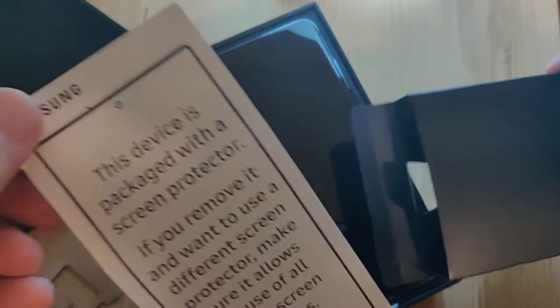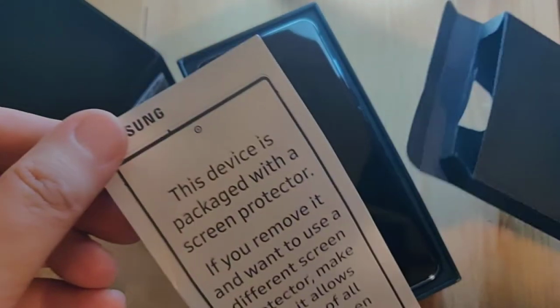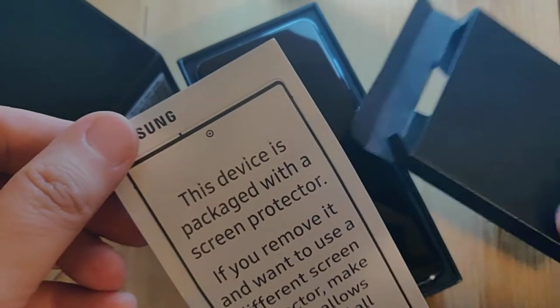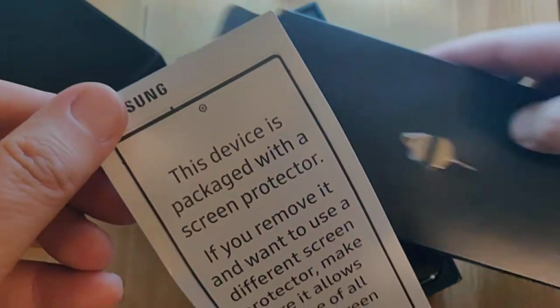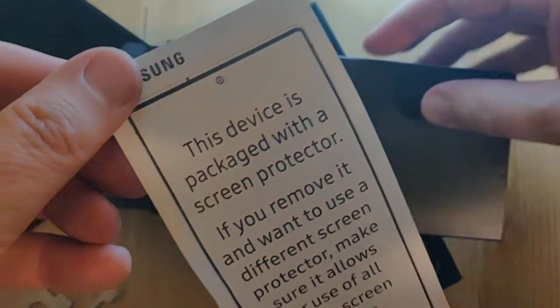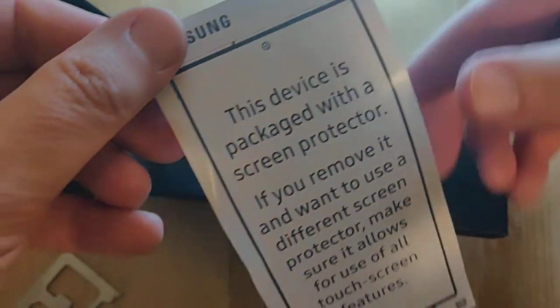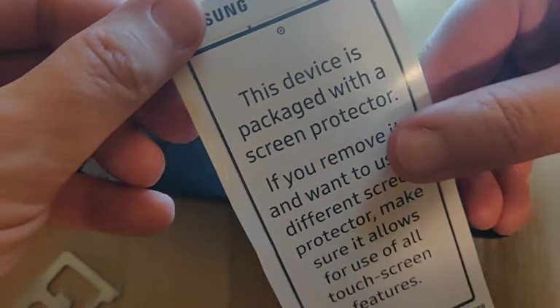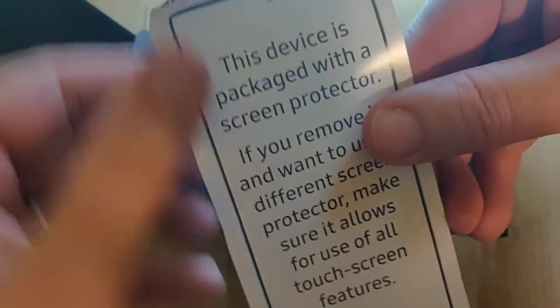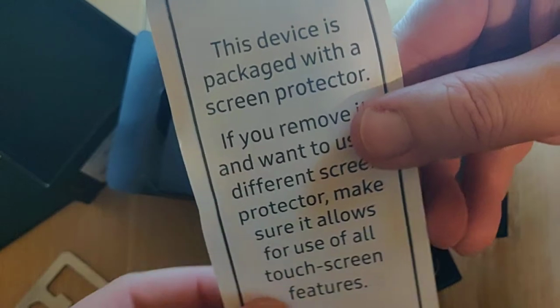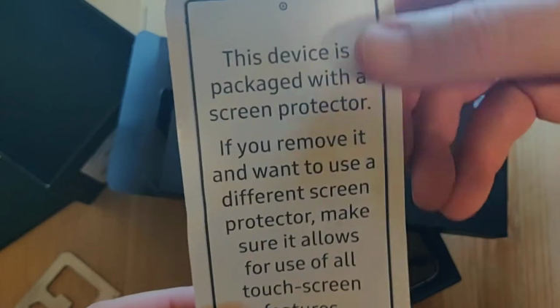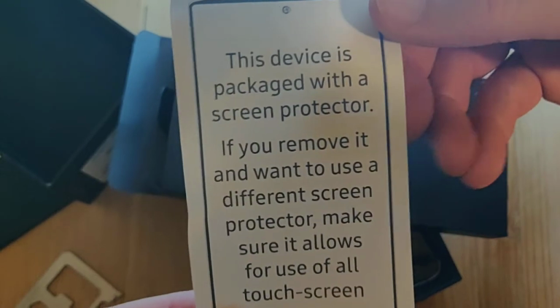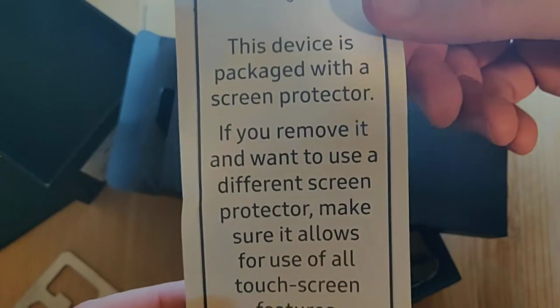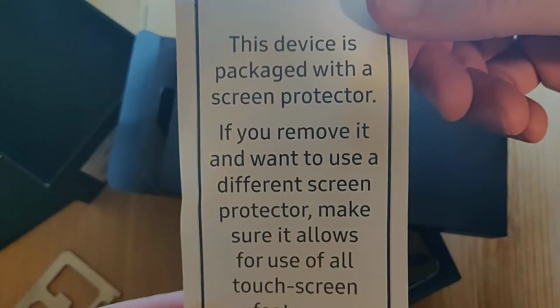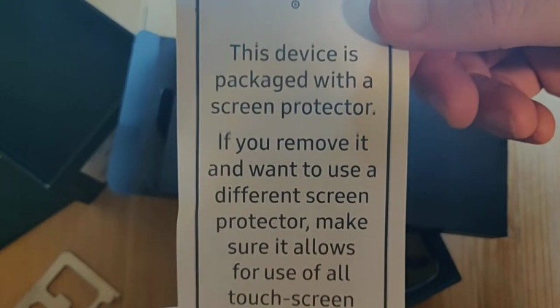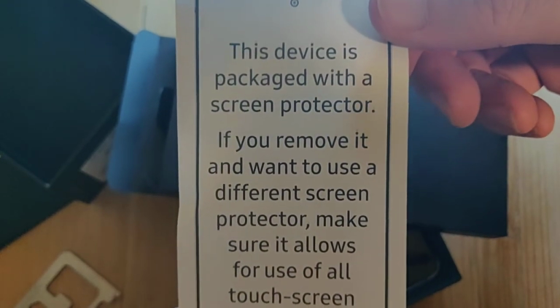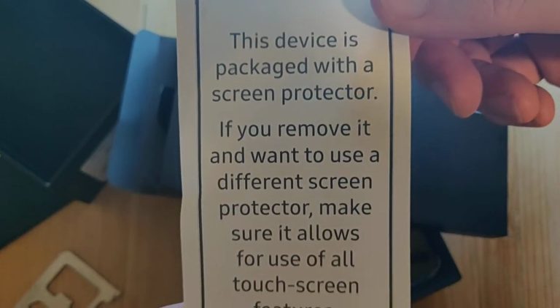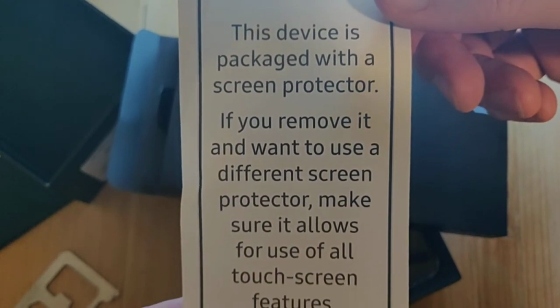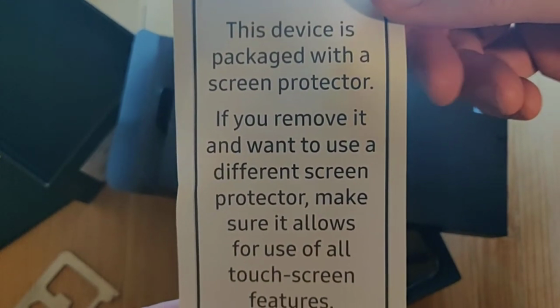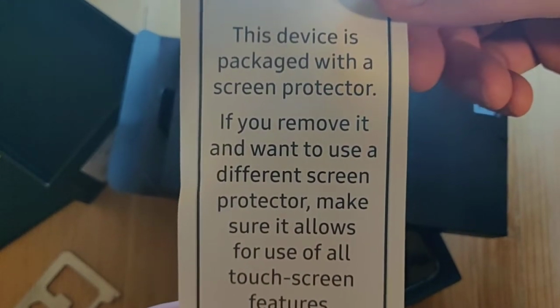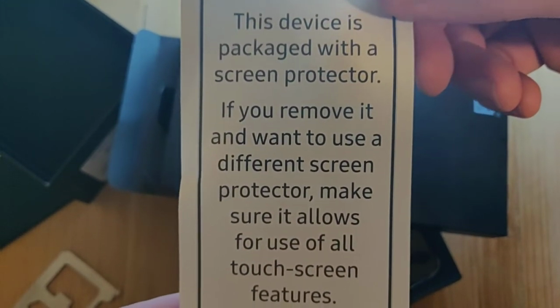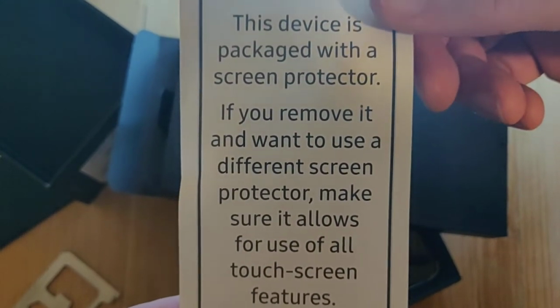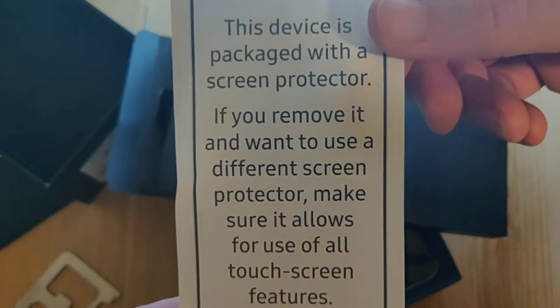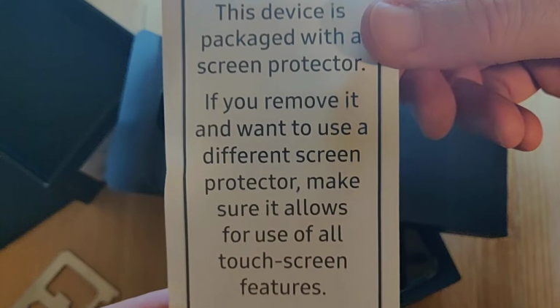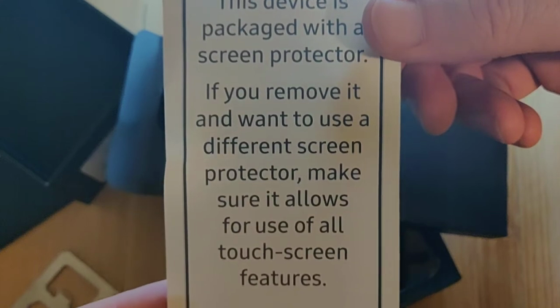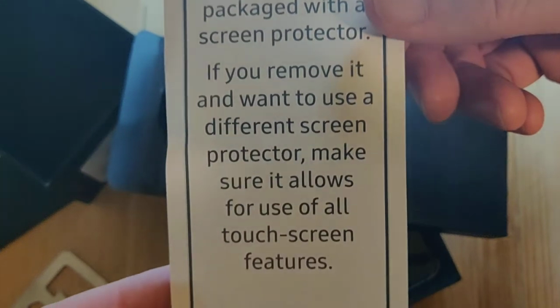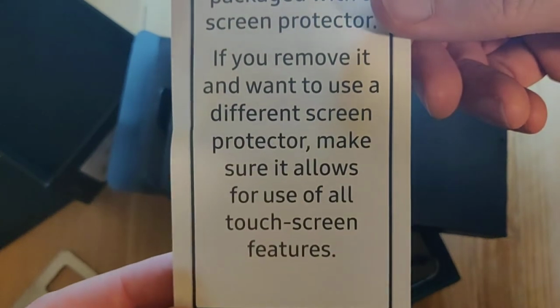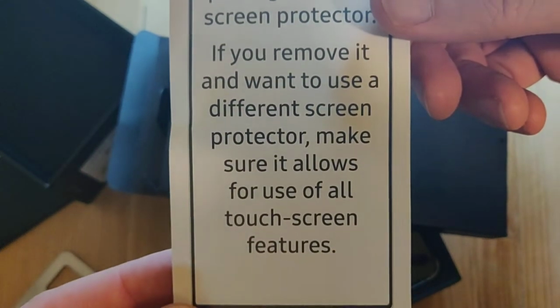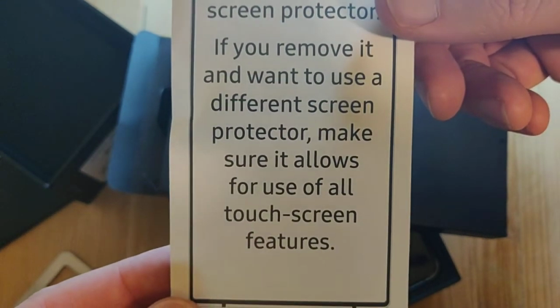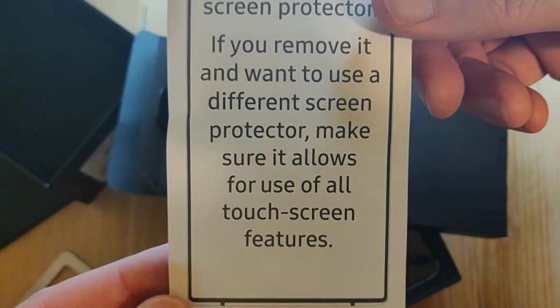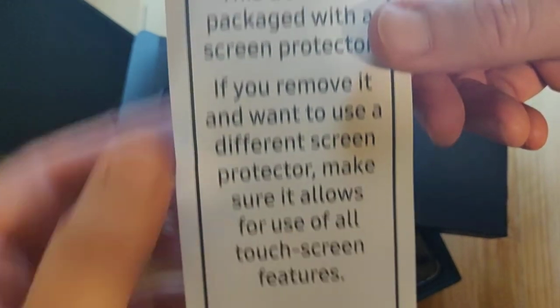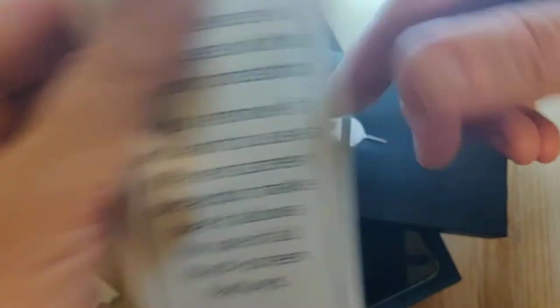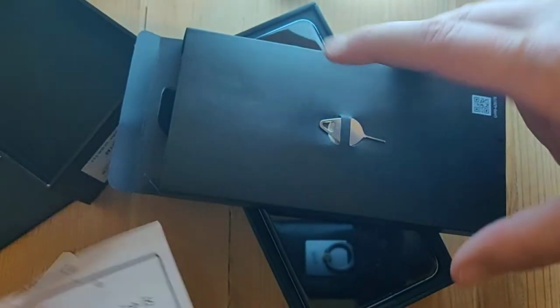This device is packaged with a screen protector. If you remove it and you want to use a different screen protector, make sure it allows for use of all touchscreen features.